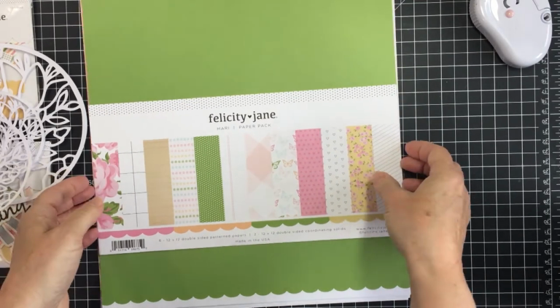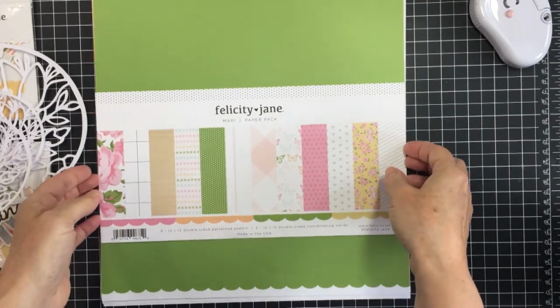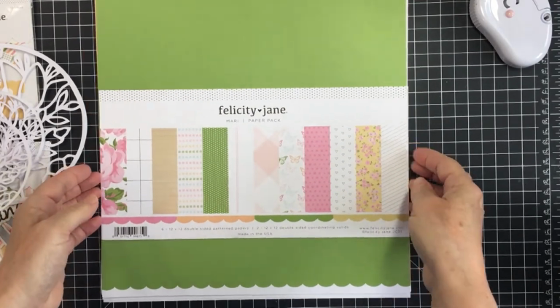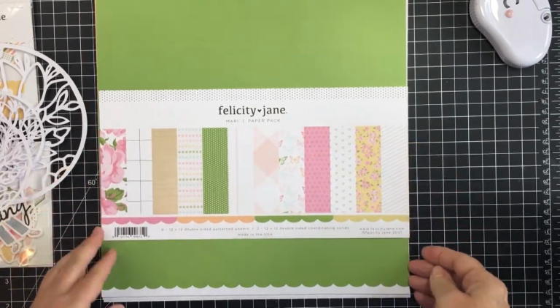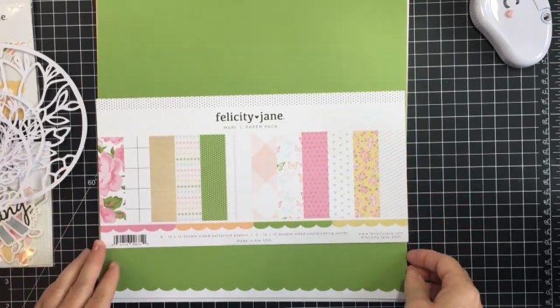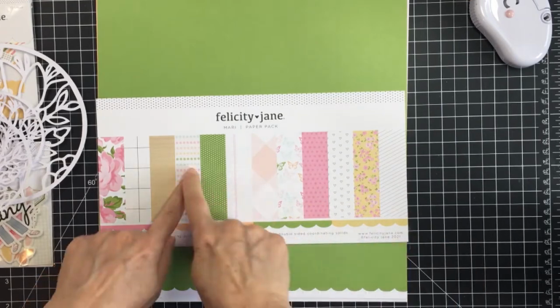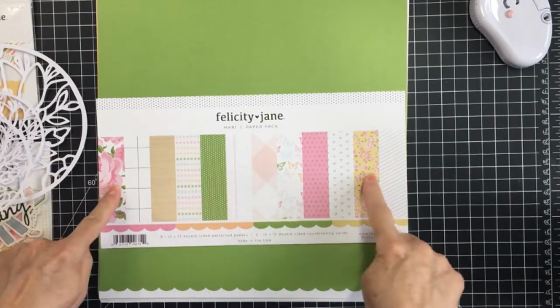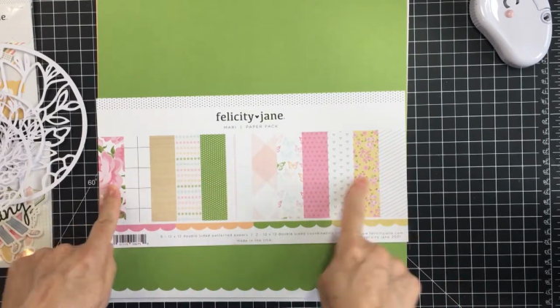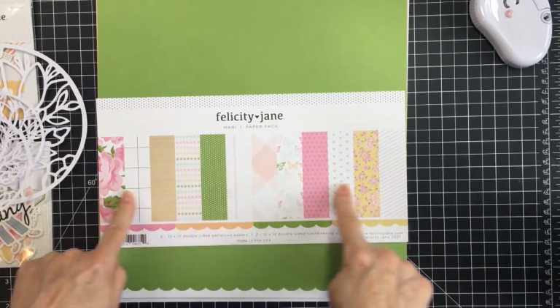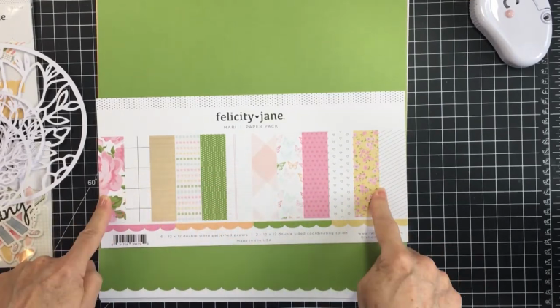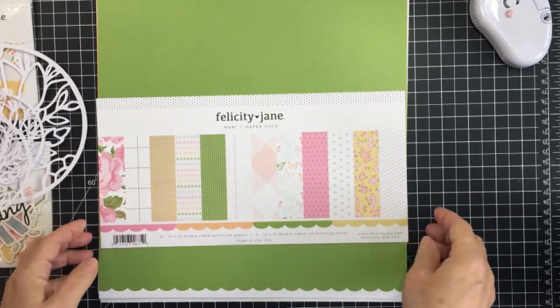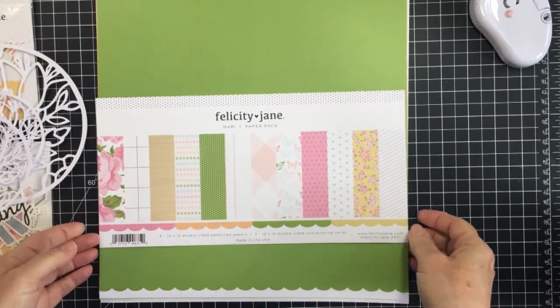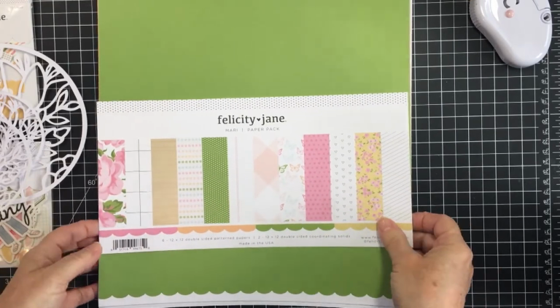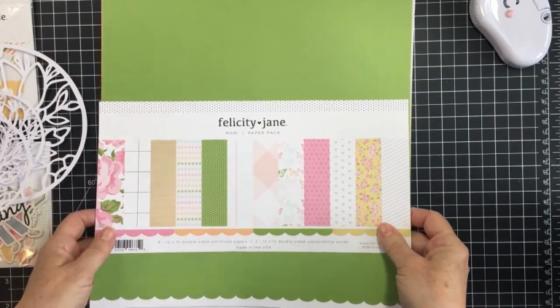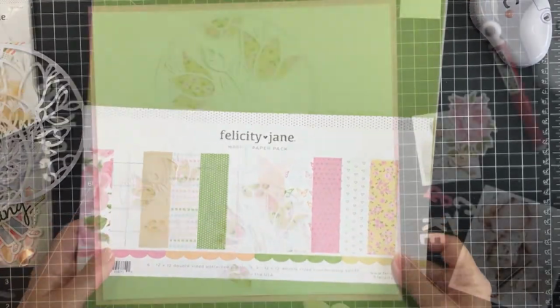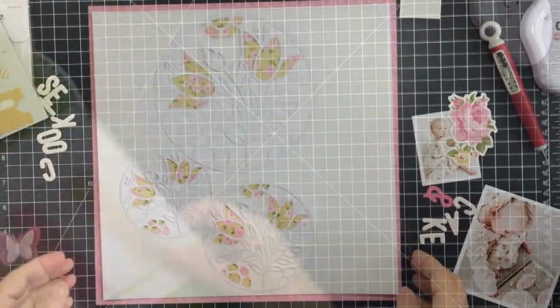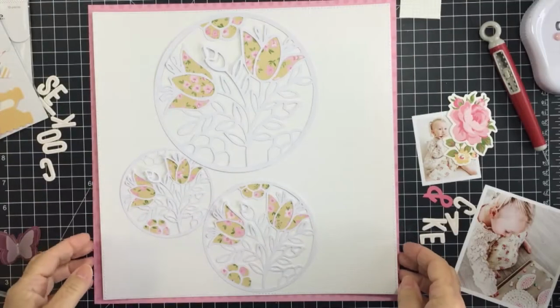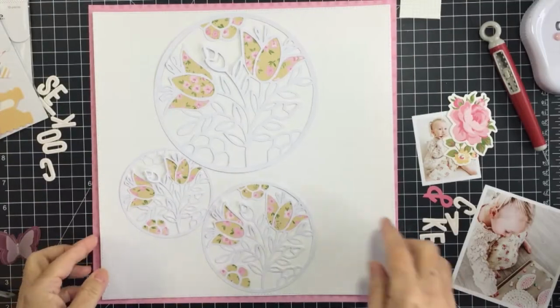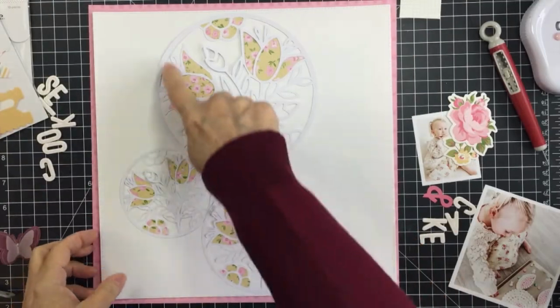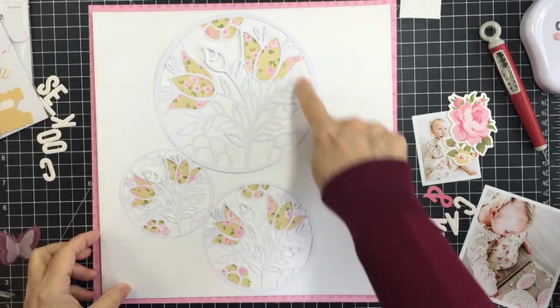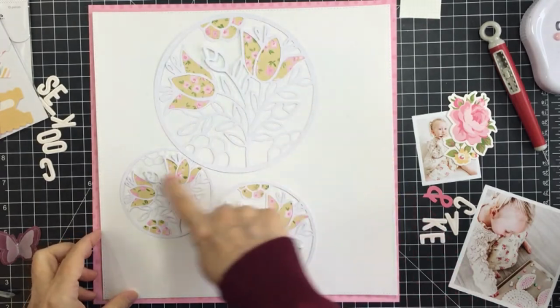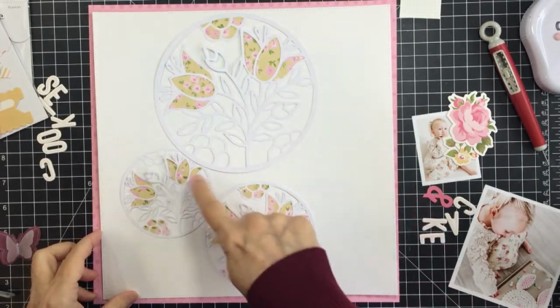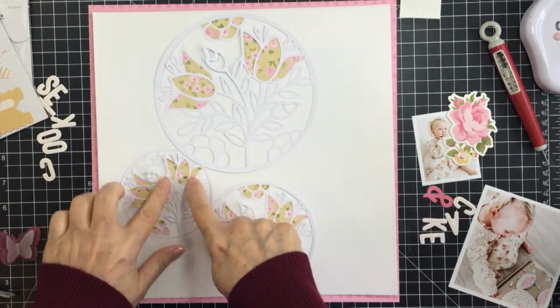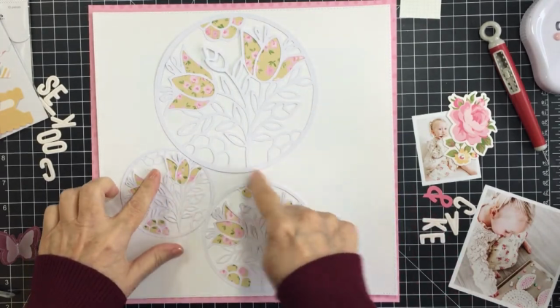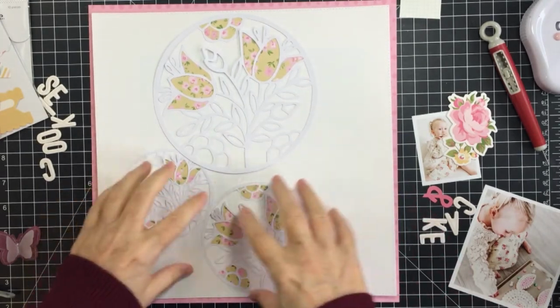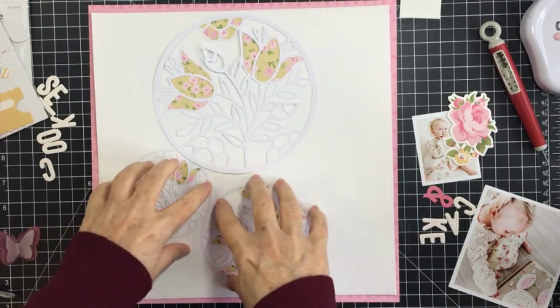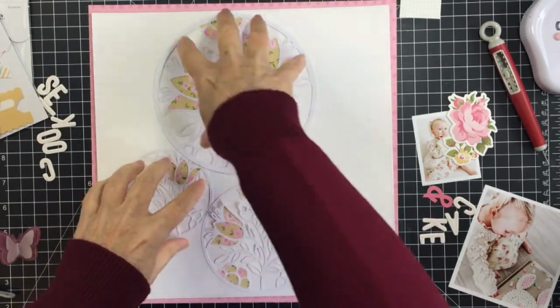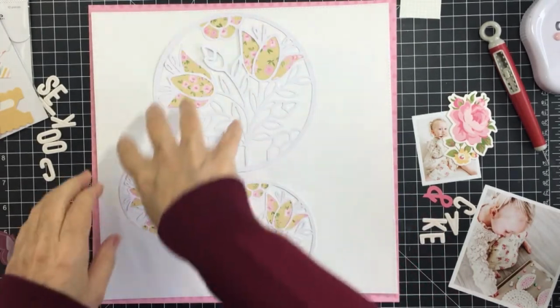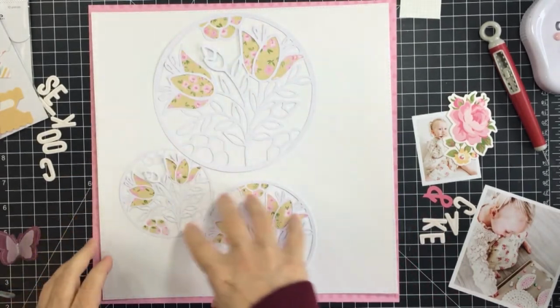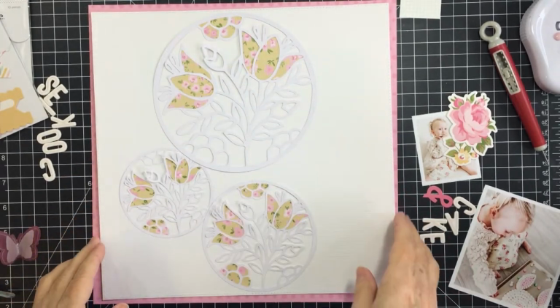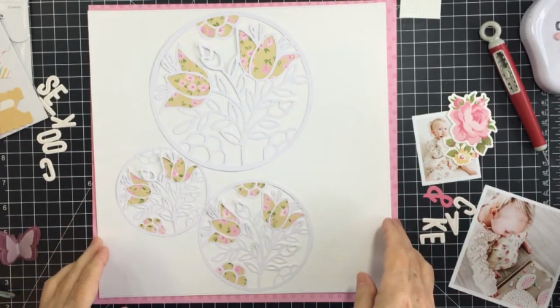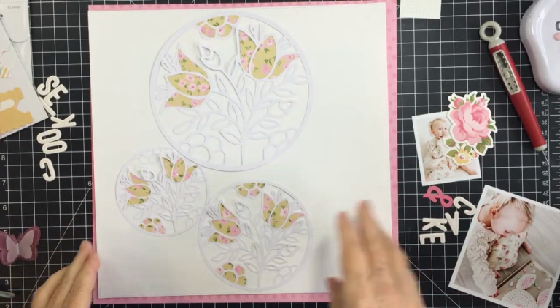I'm also going to be using the Felicity Jane Mari kit. This is a beautiful kit — I totally love it. Here you can just see the papers that are part of that kit, and I have placed those three cut files on my white cardstock.